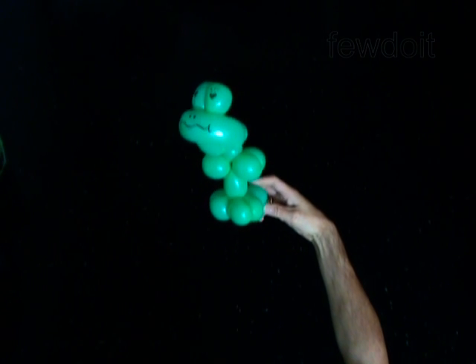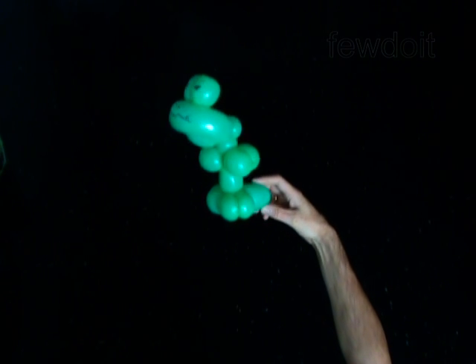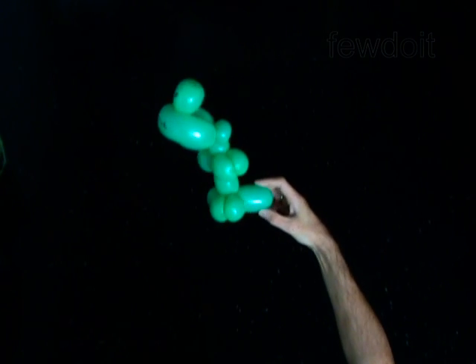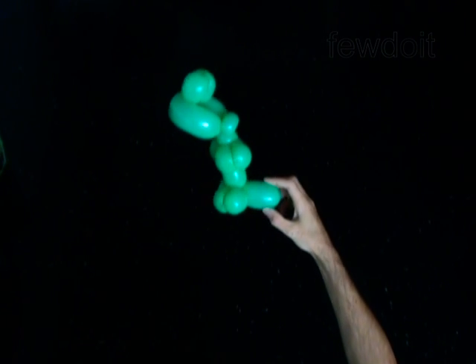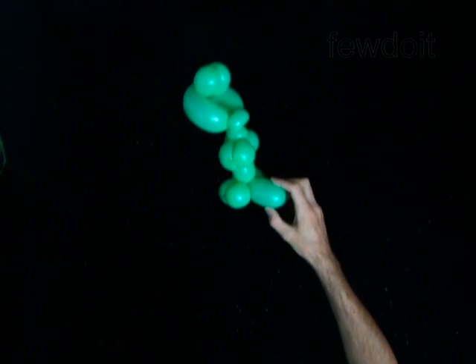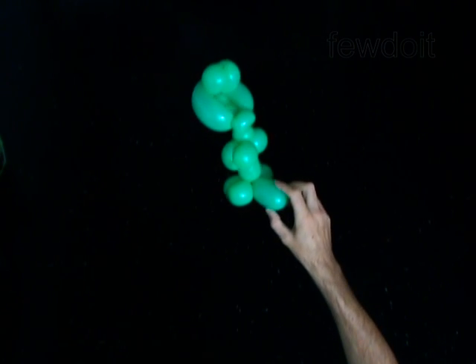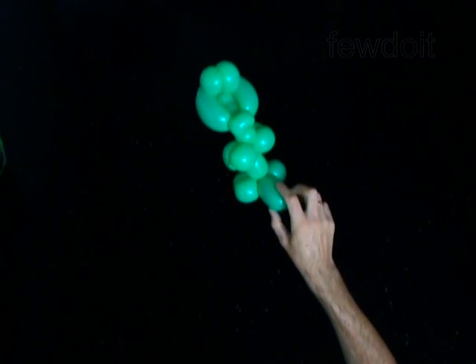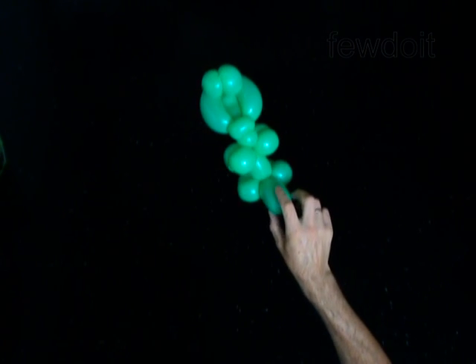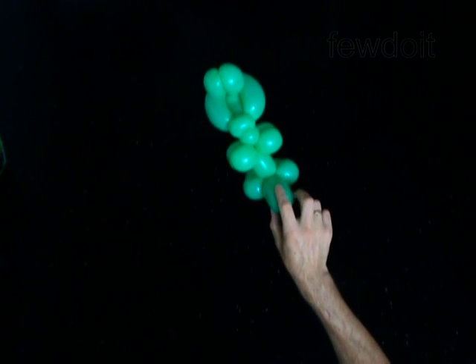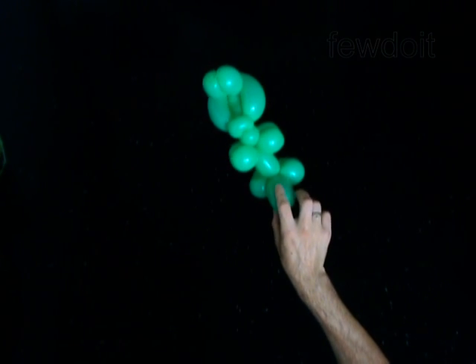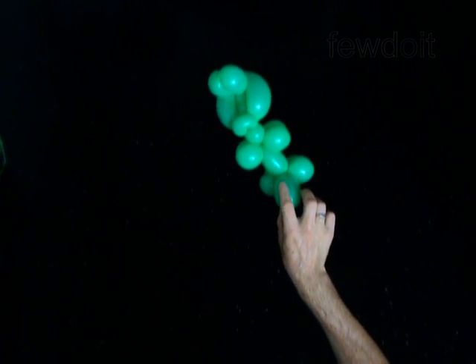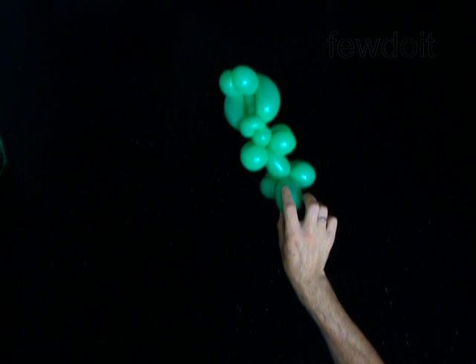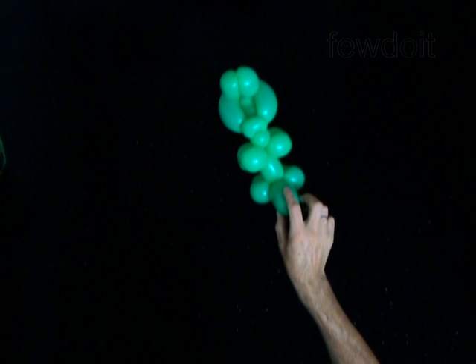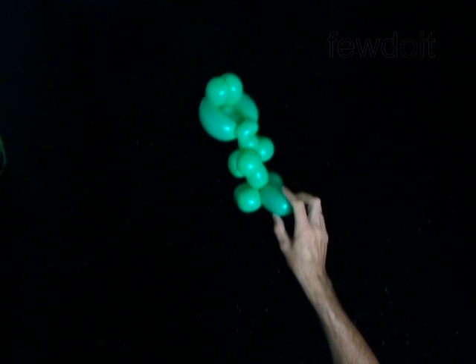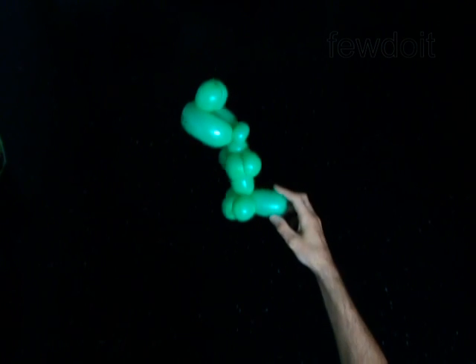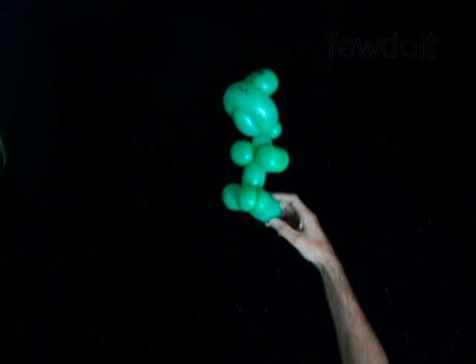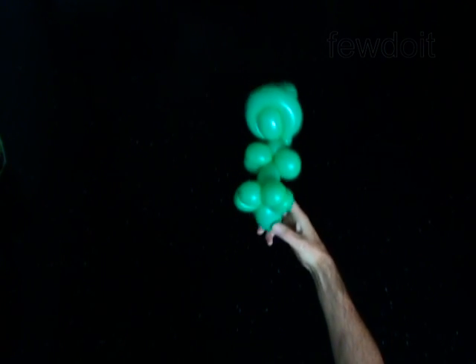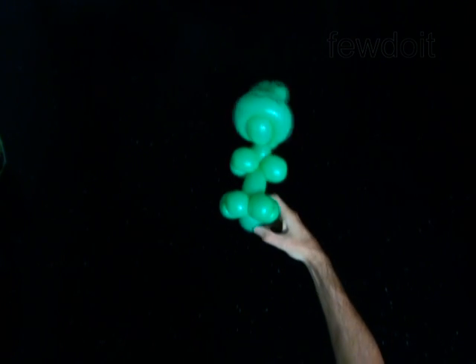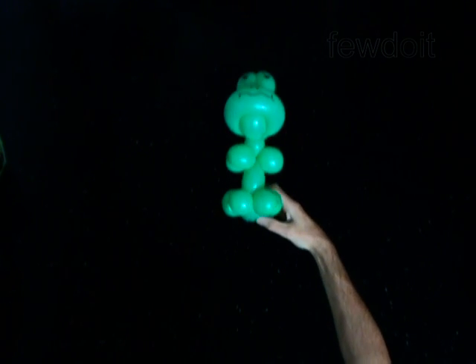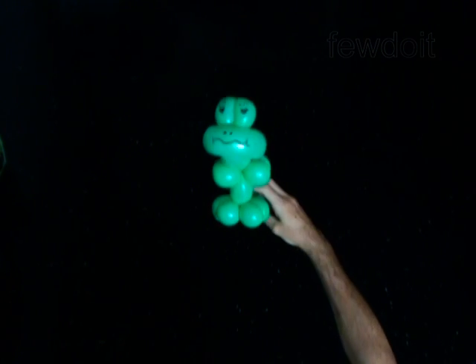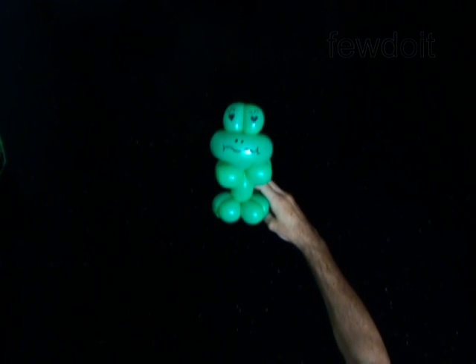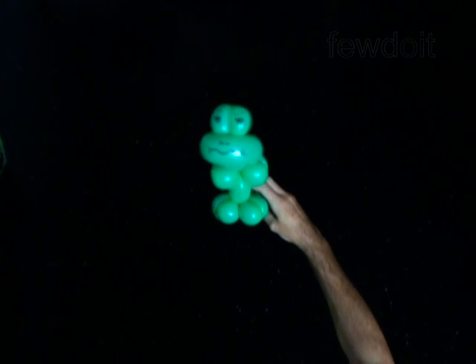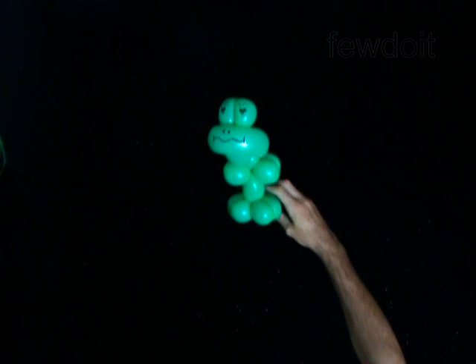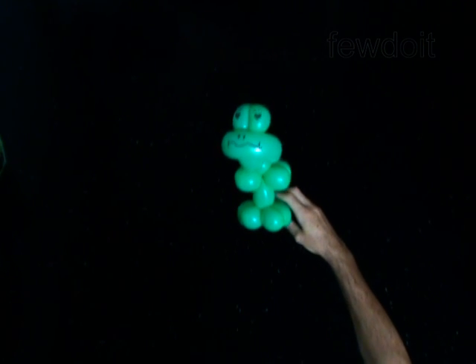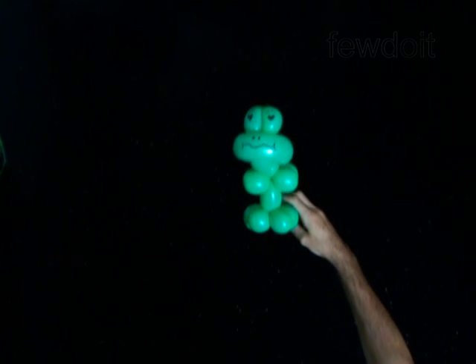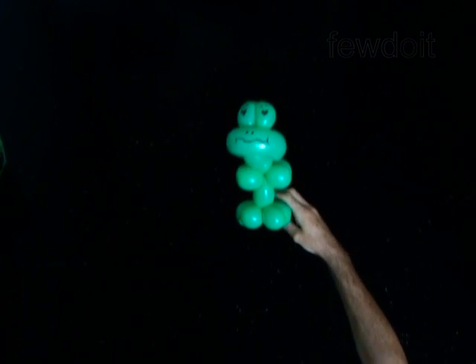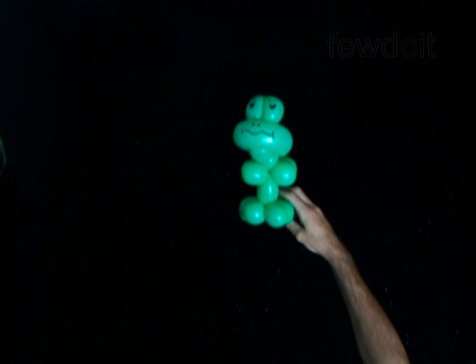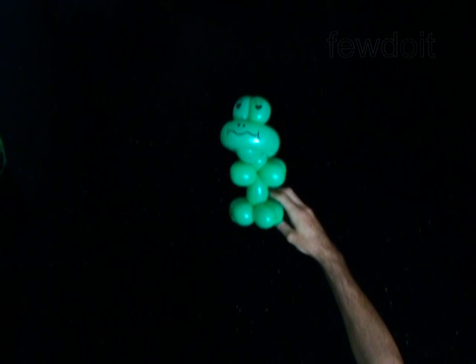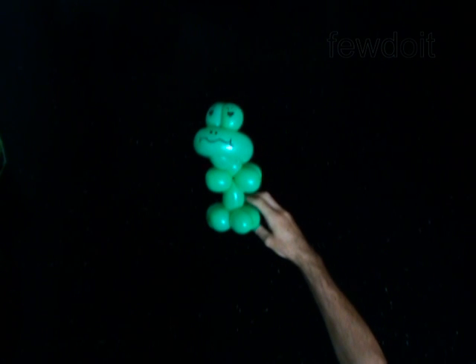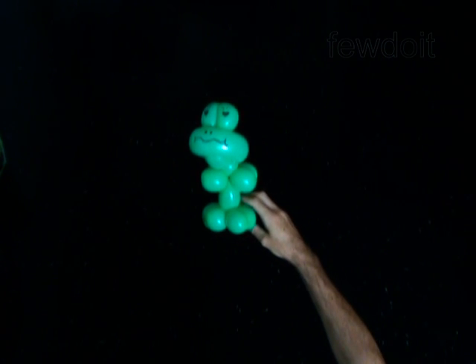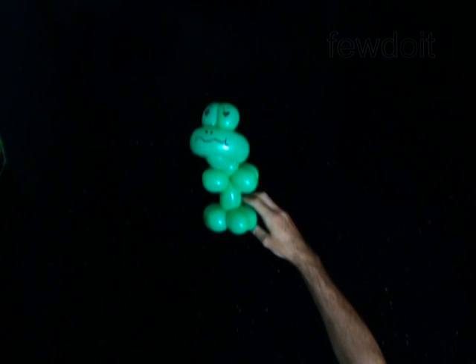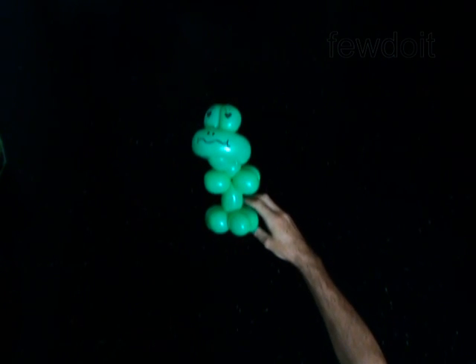Congratulations, you have made the frog. Have fun!